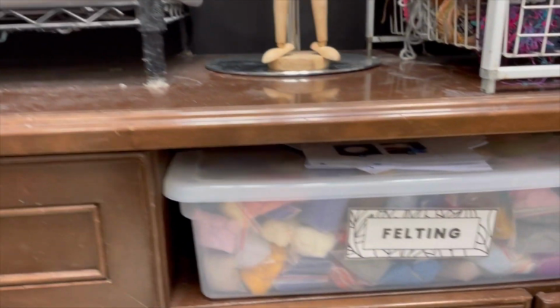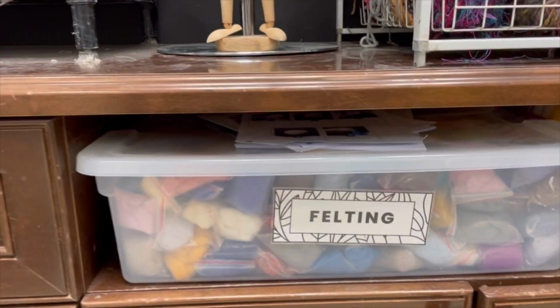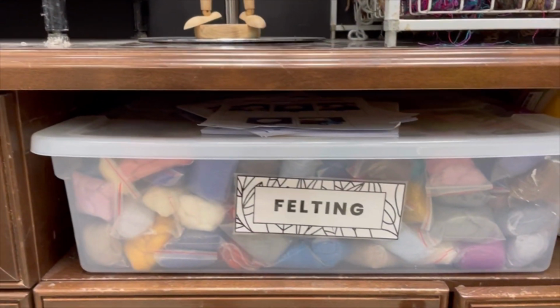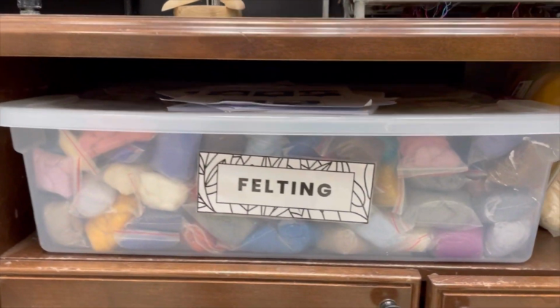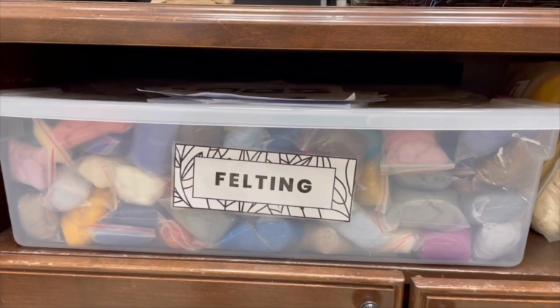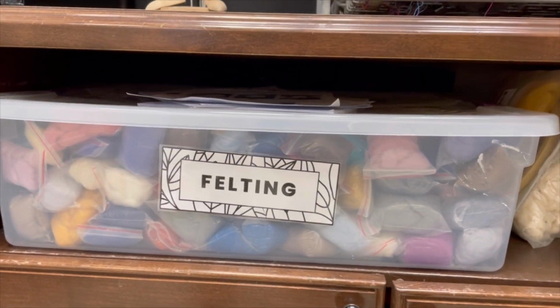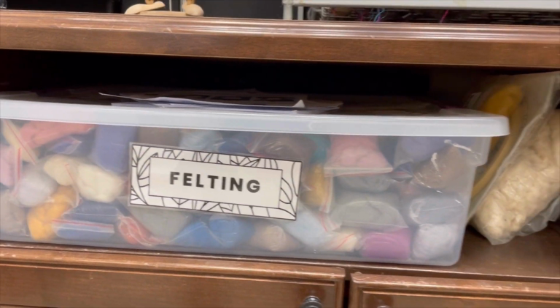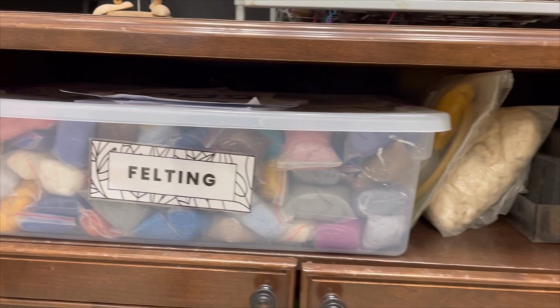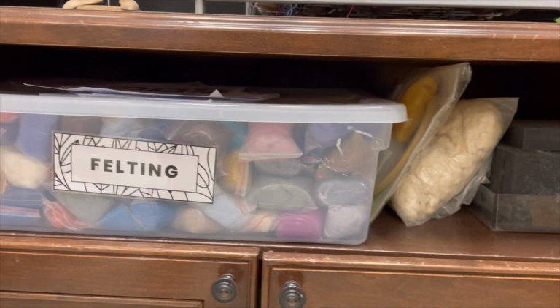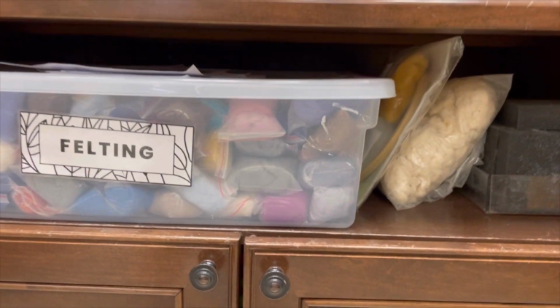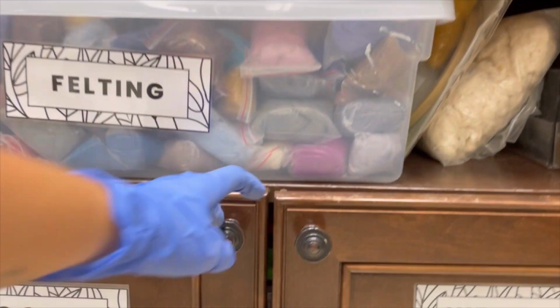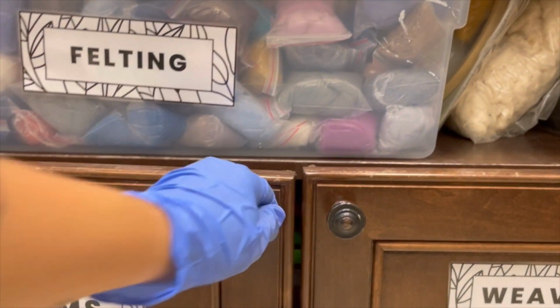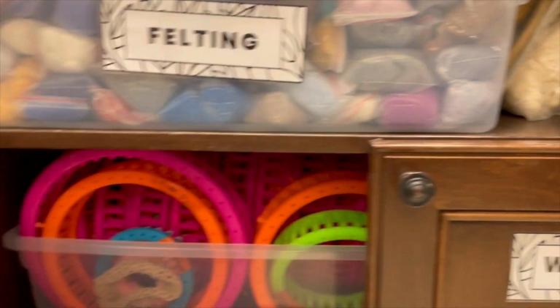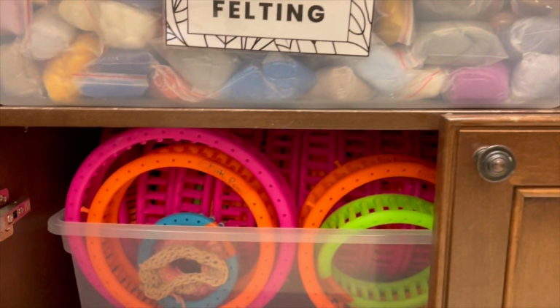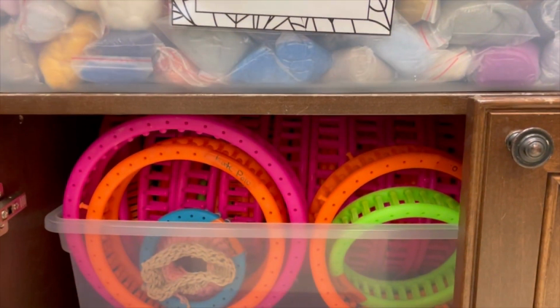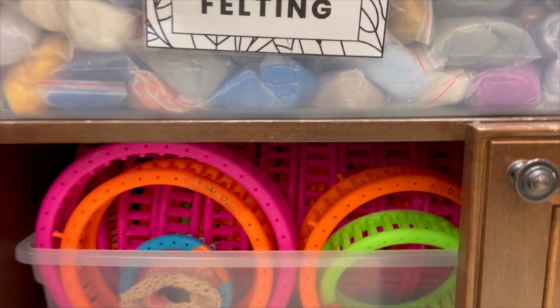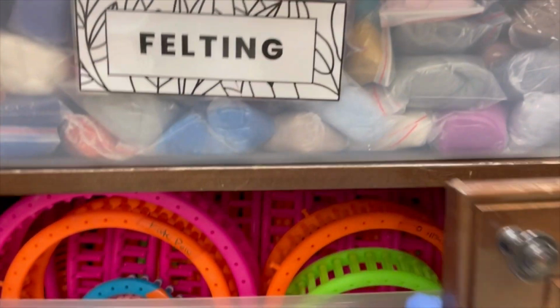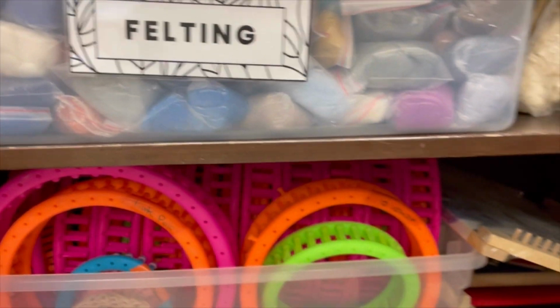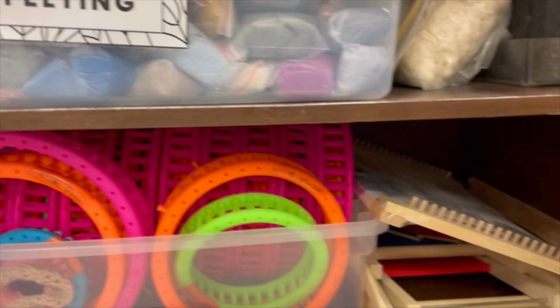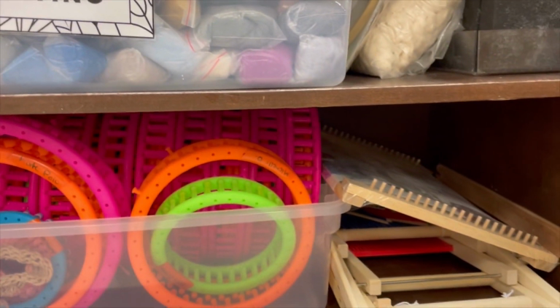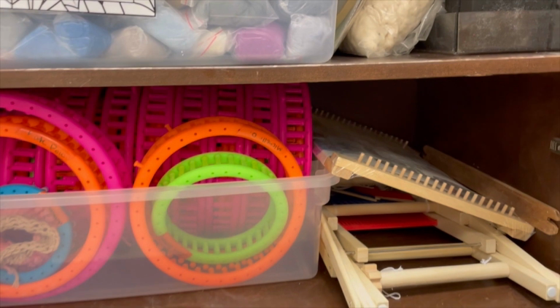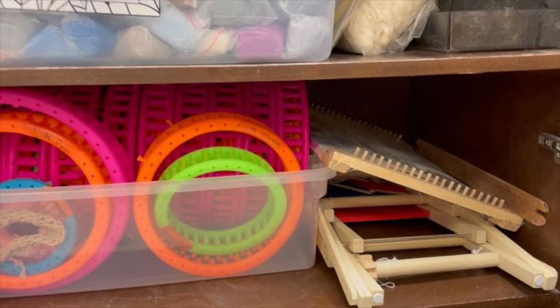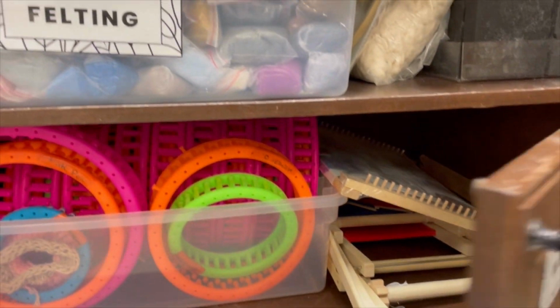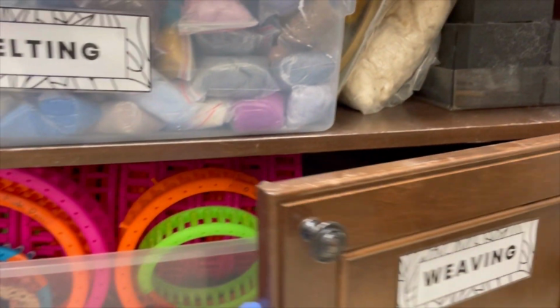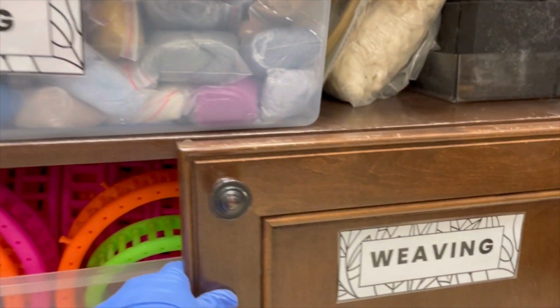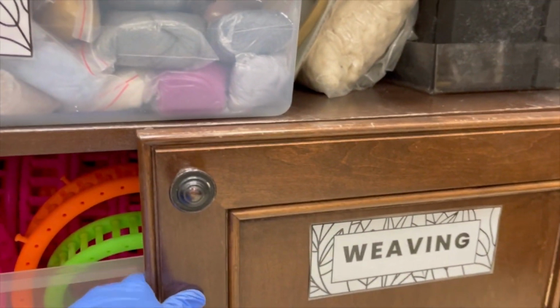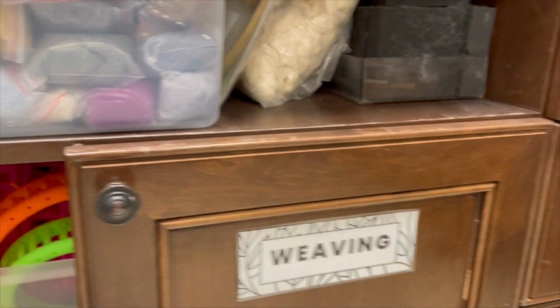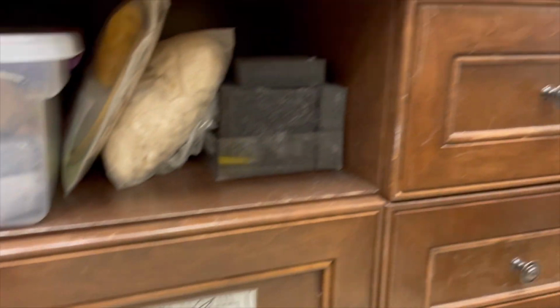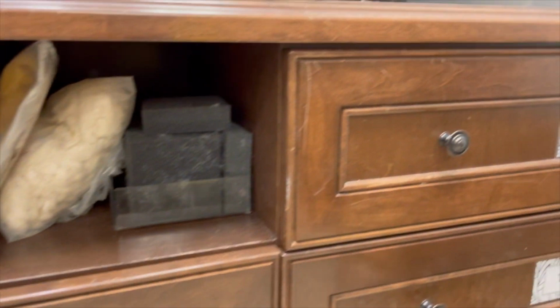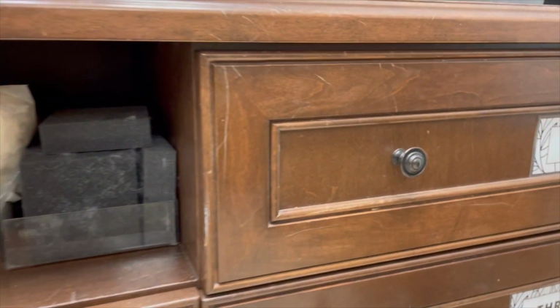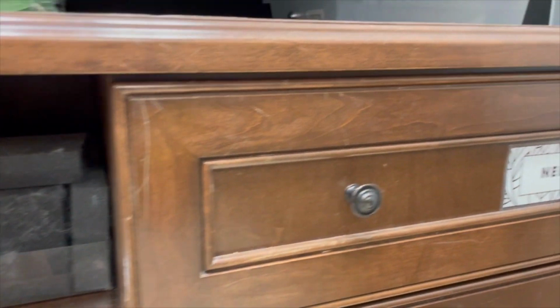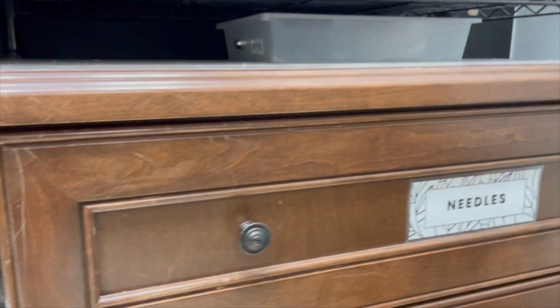Over here, I've got our felting with the roving in a bin. And right below it, I was gifted these knitting looms and a couple of weaving looms.